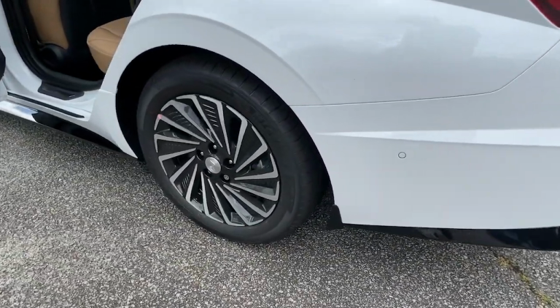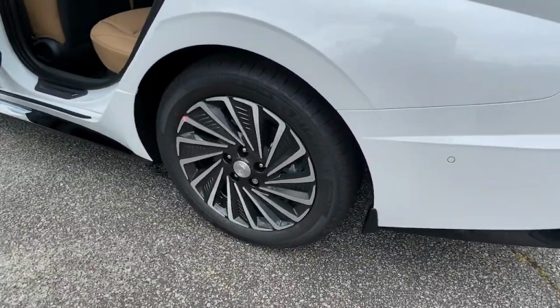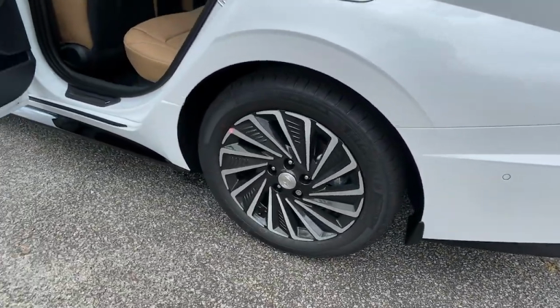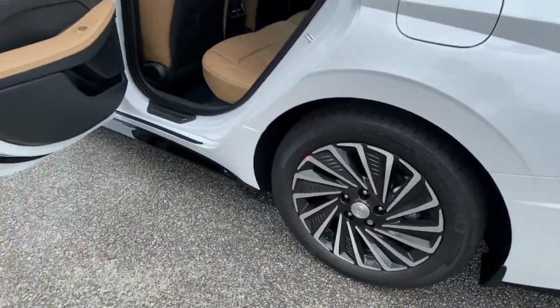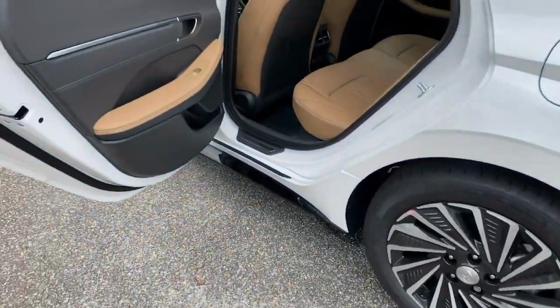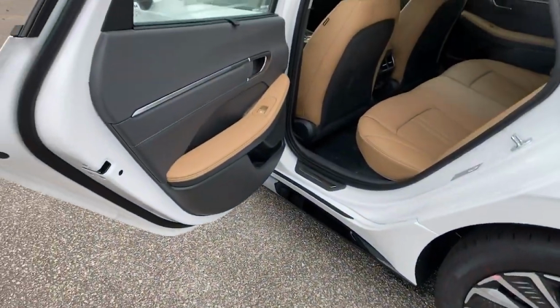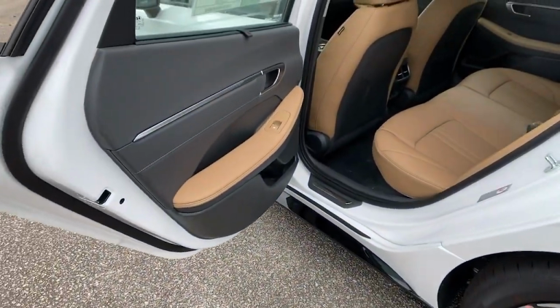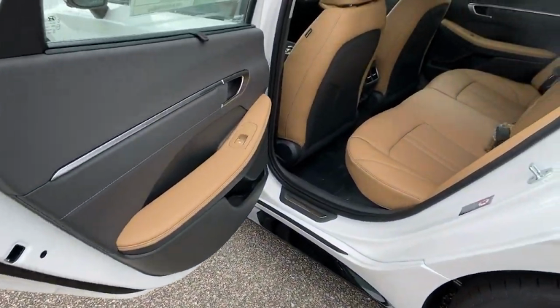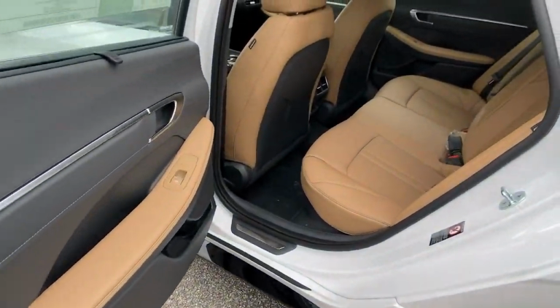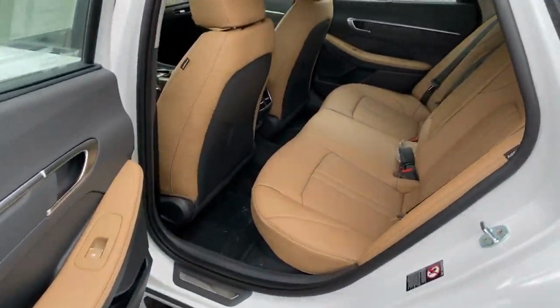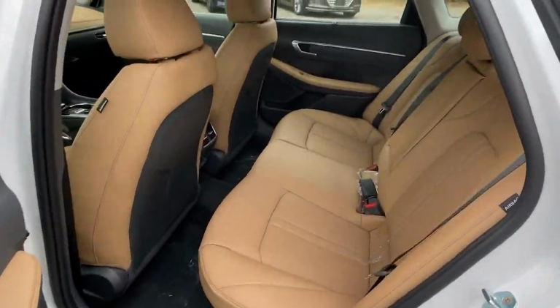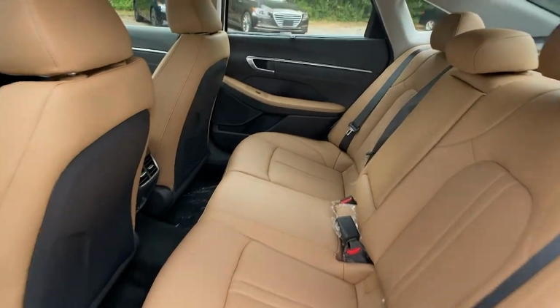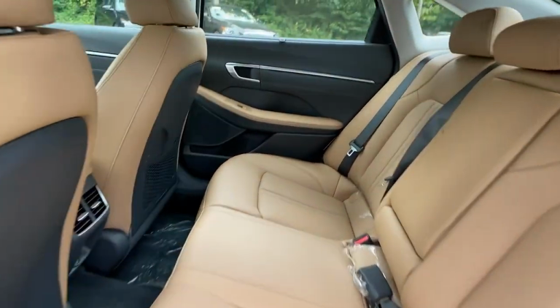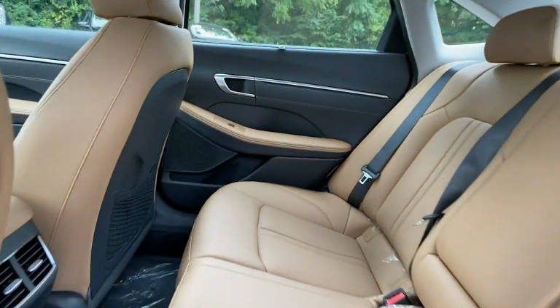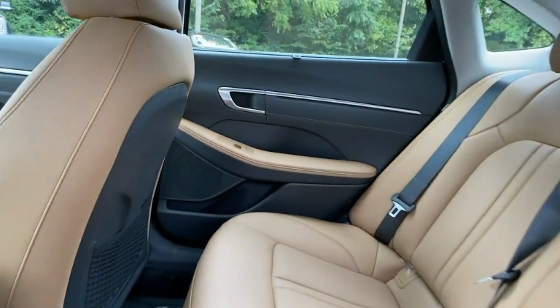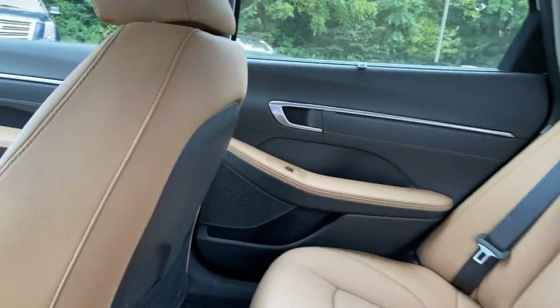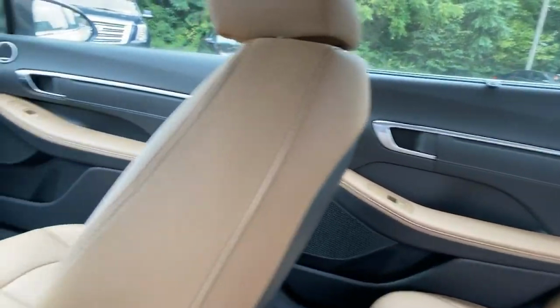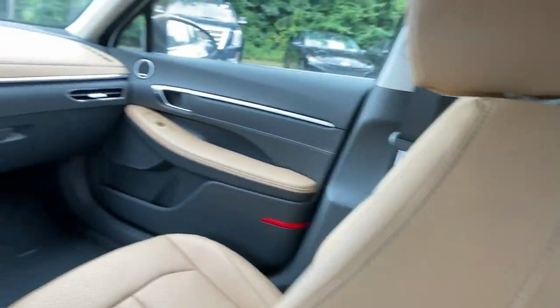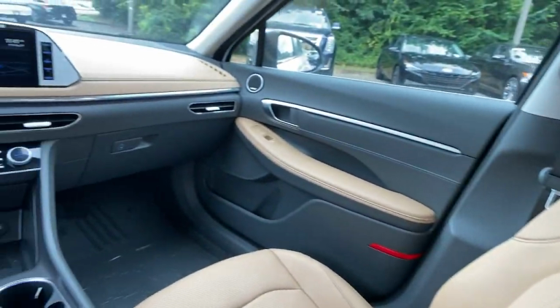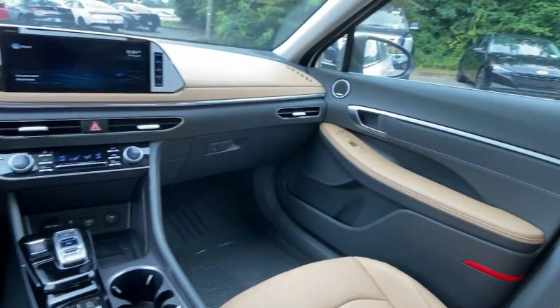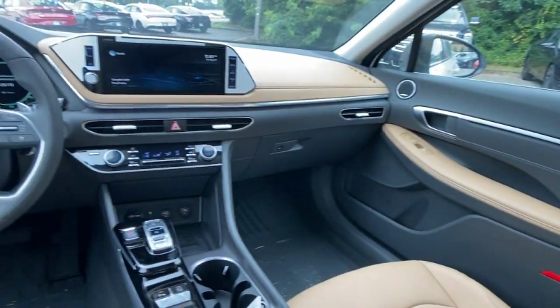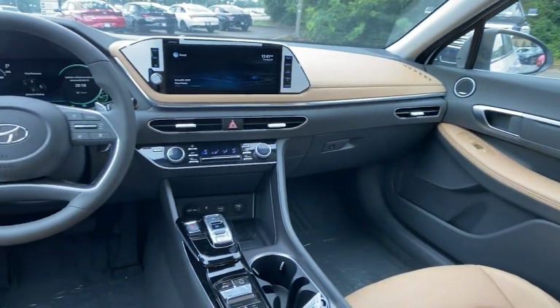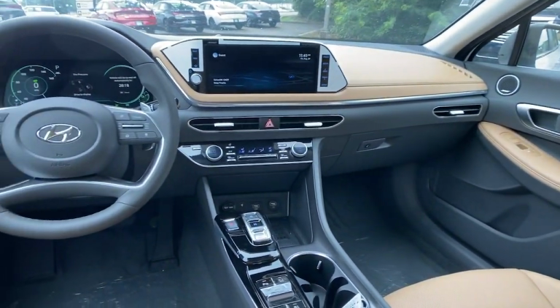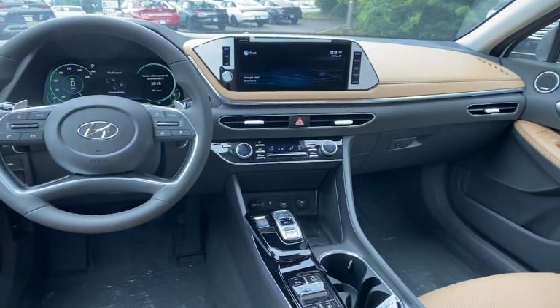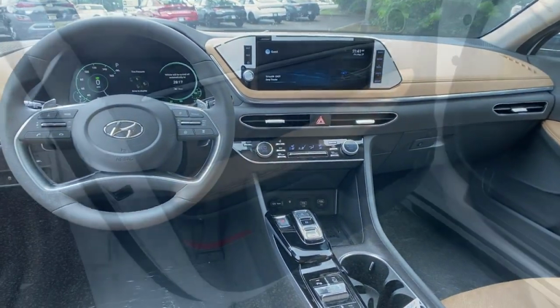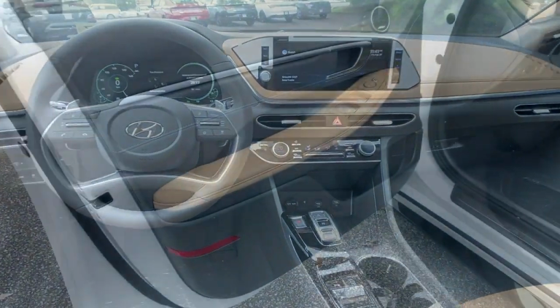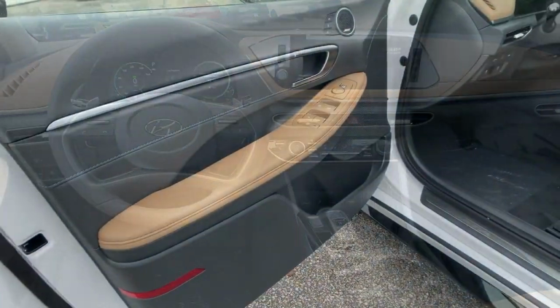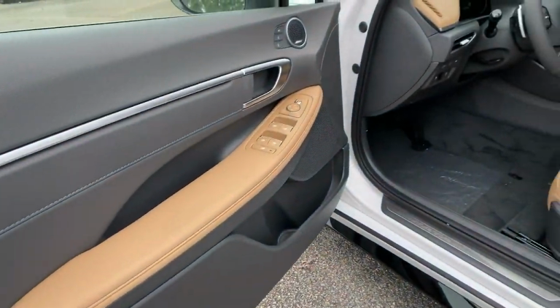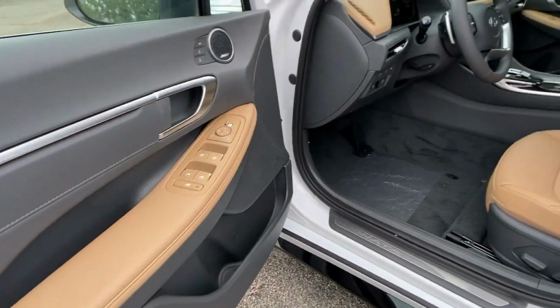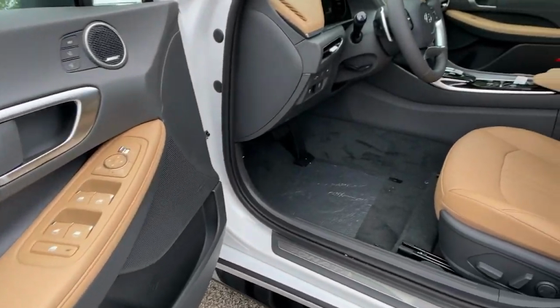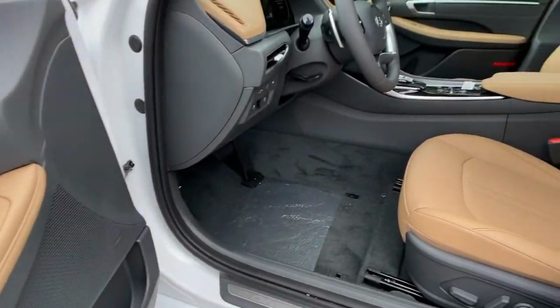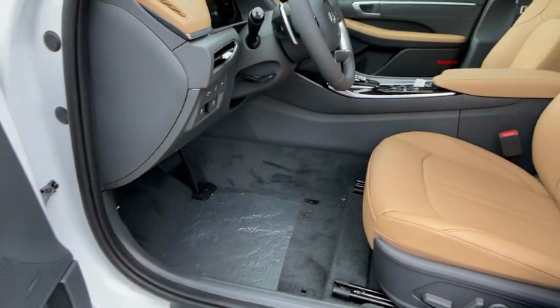Give your family the comfort they deserve when you travel in this refined, well-equipped Sonata. Come in for a fun and easy test drive — our team will make it the best part of your day.